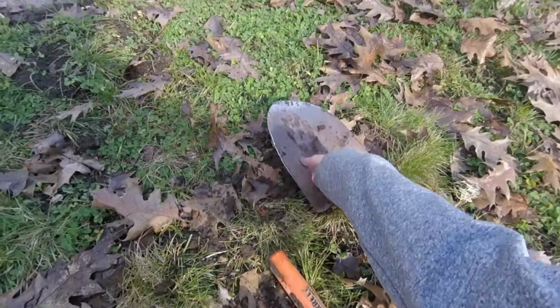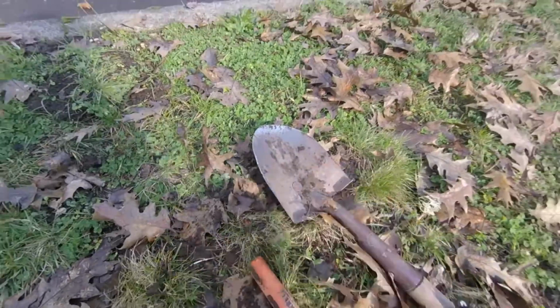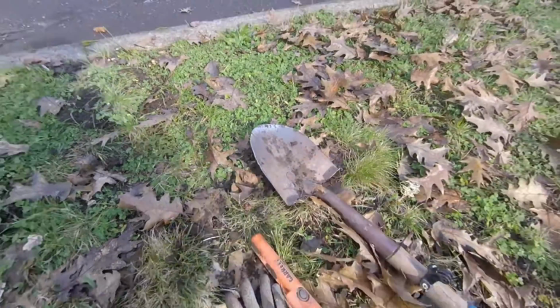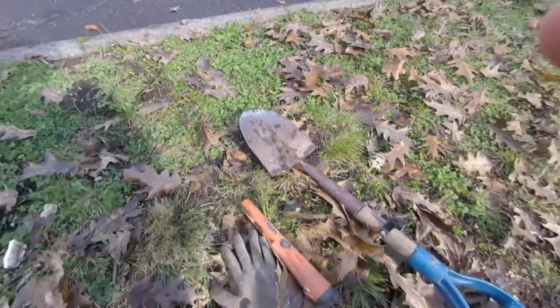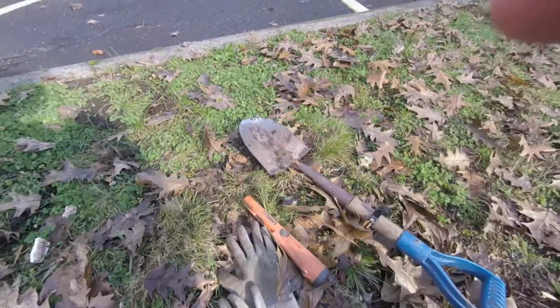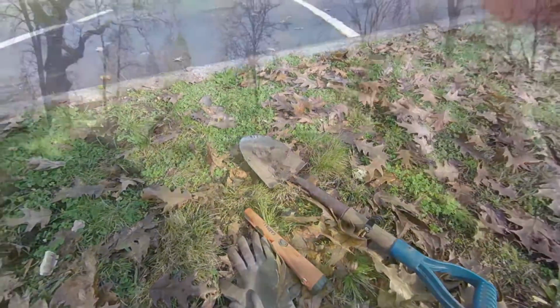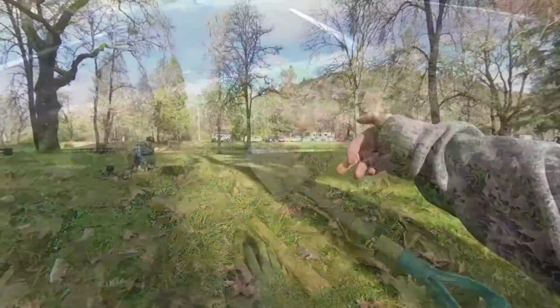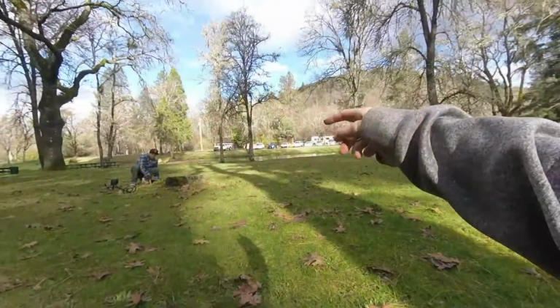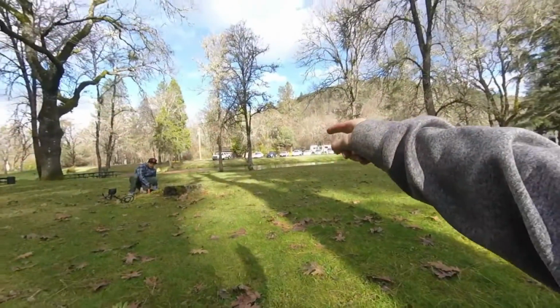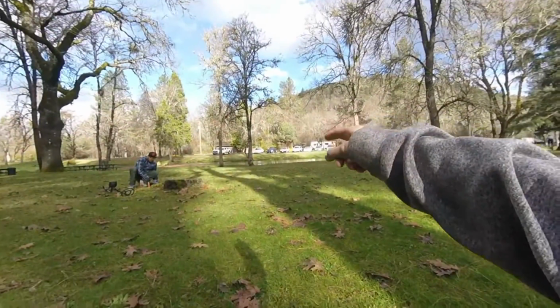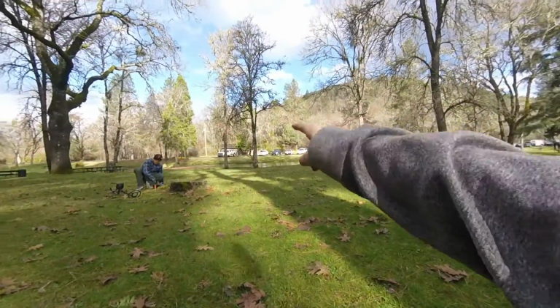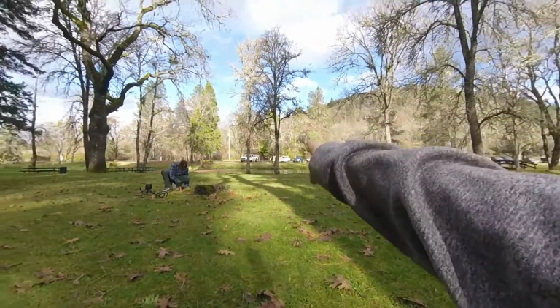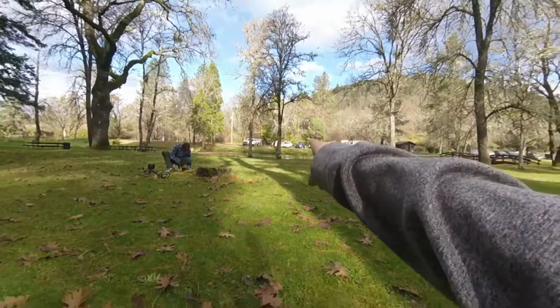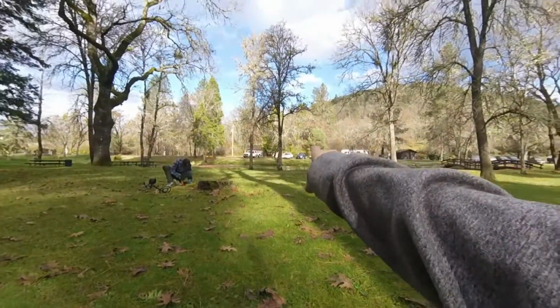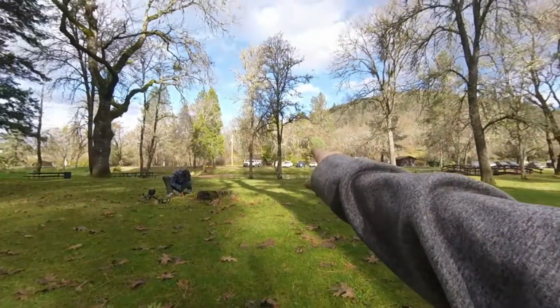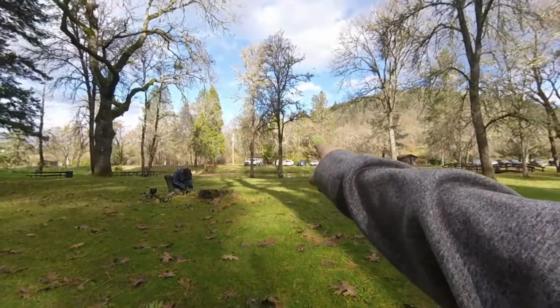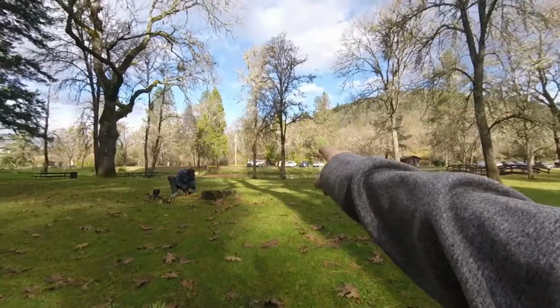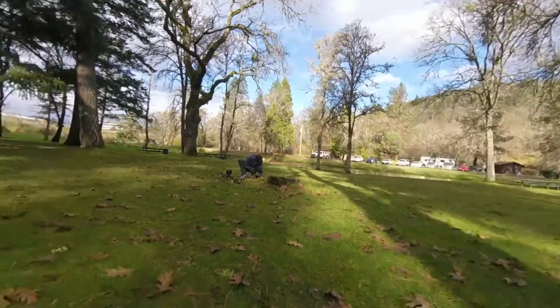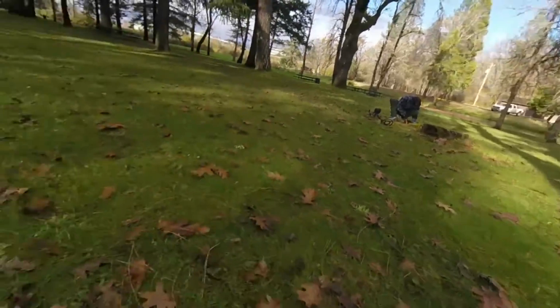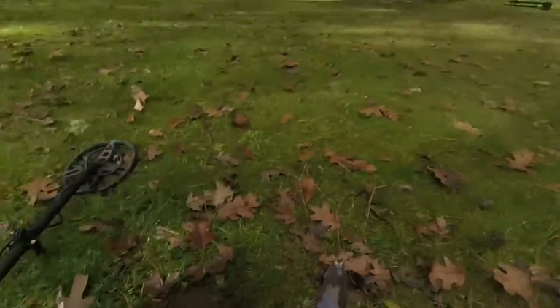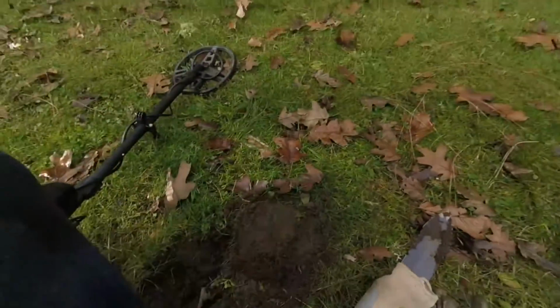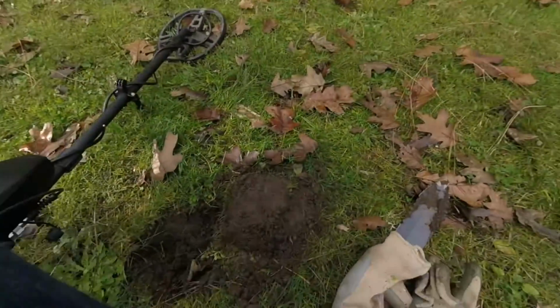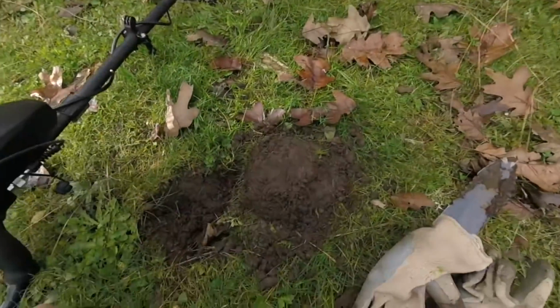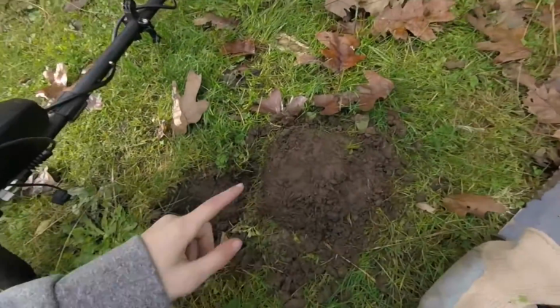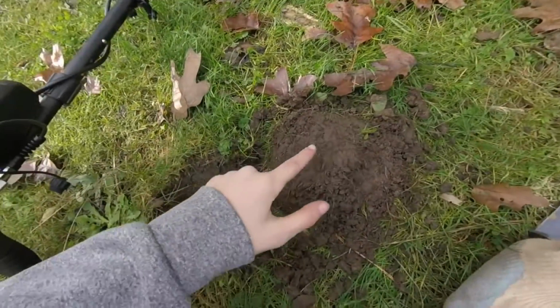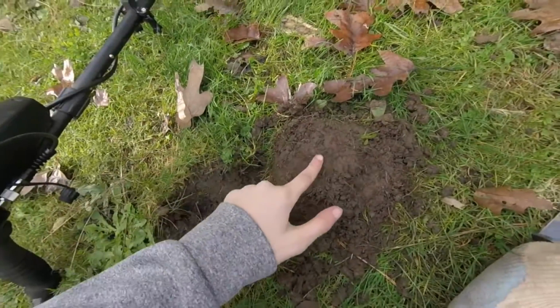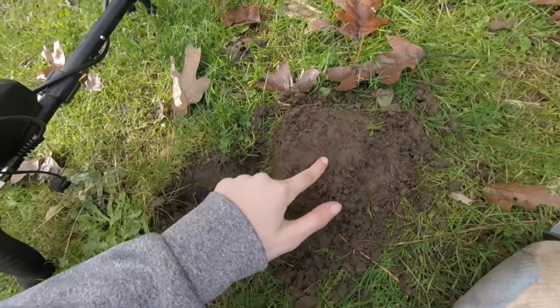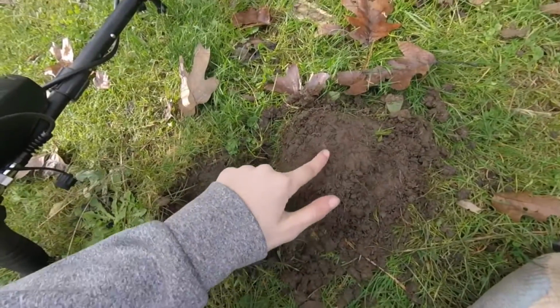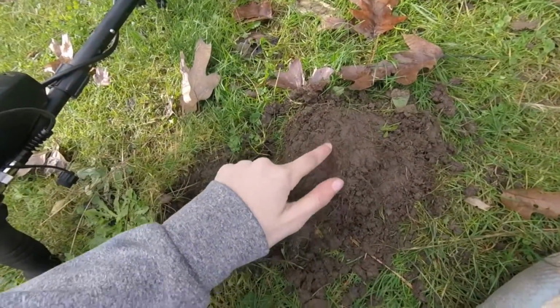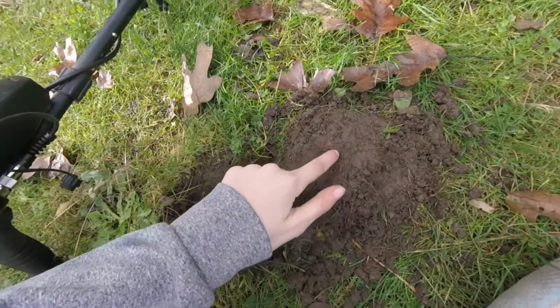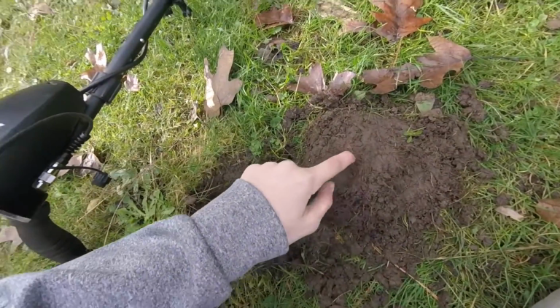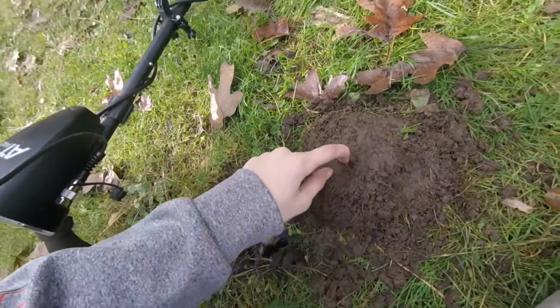This park dates back to the 60s, I believe. So we could find some silver, hopefully. On the other side of the pond, over there, I found my penny. And in the plug, I could see a rim off a coin.